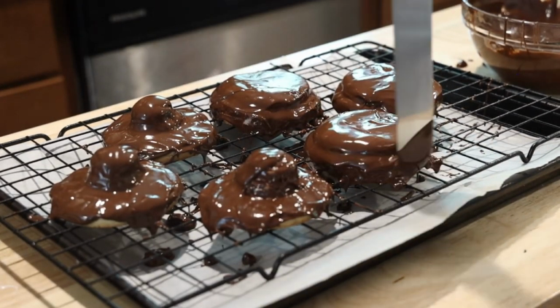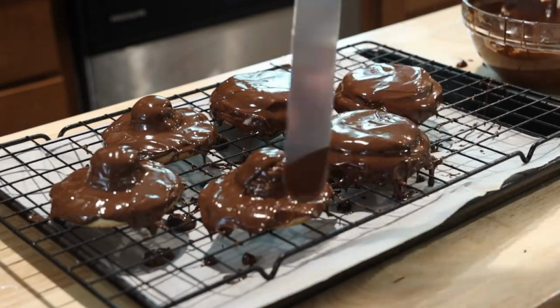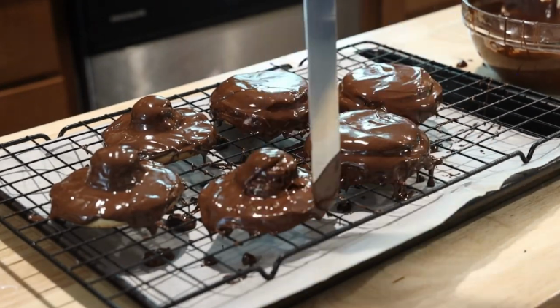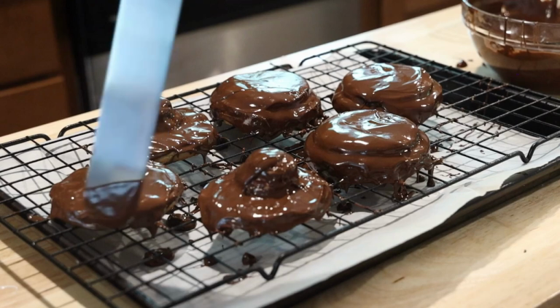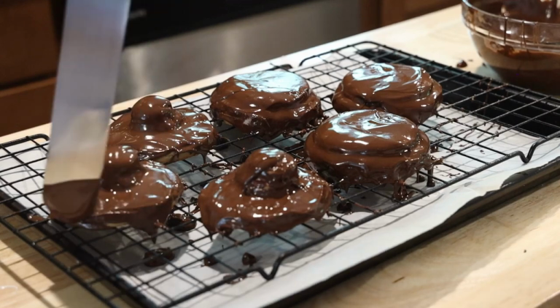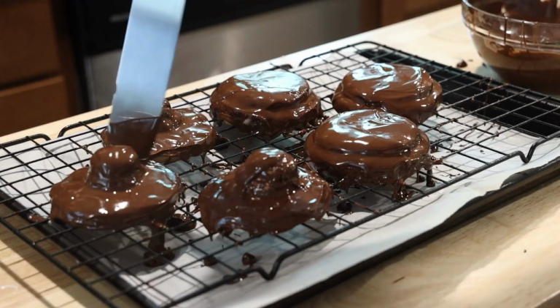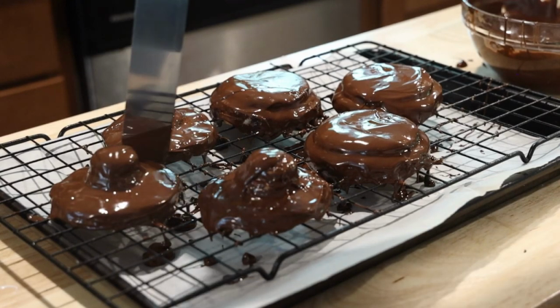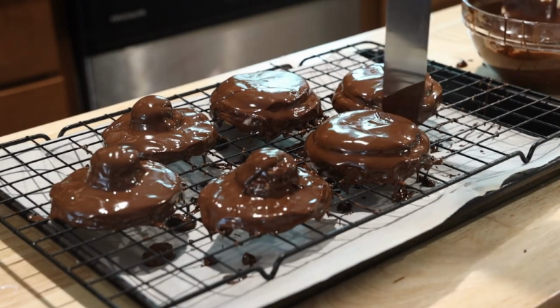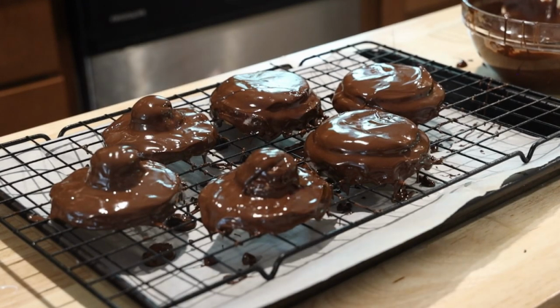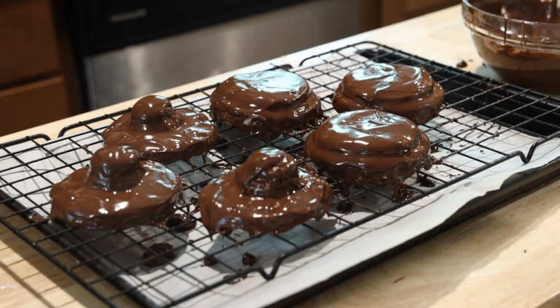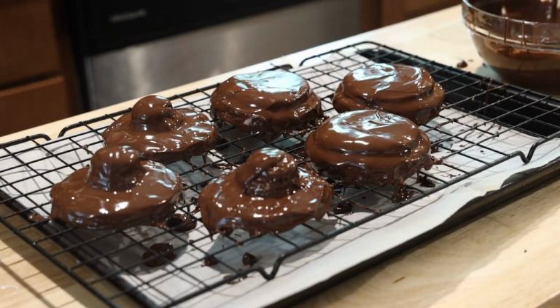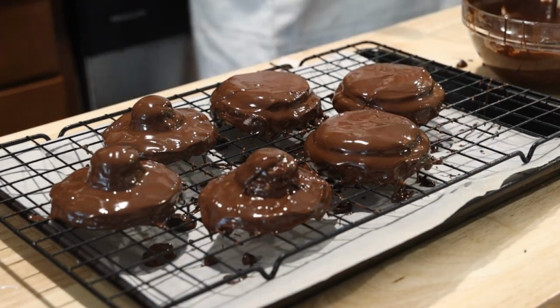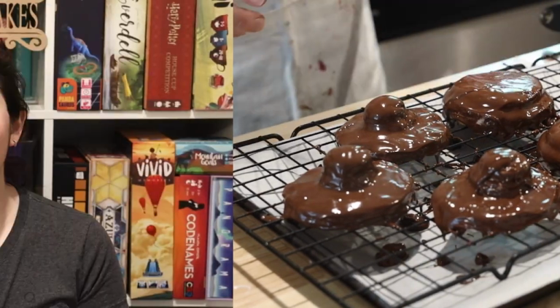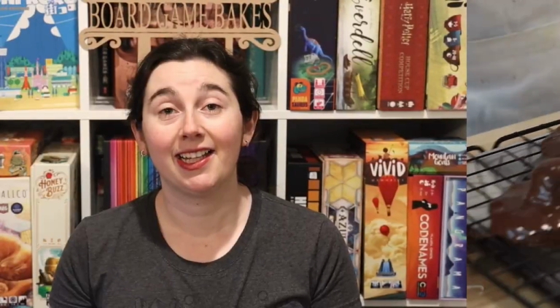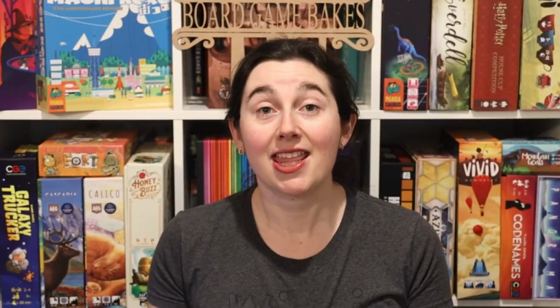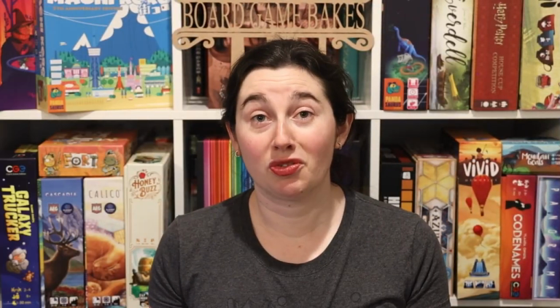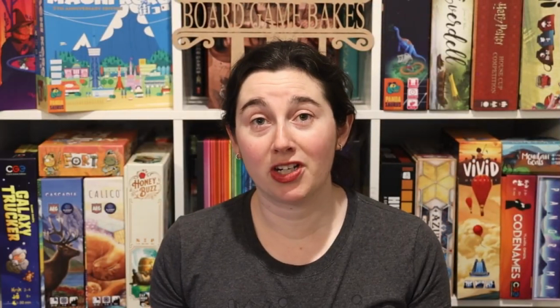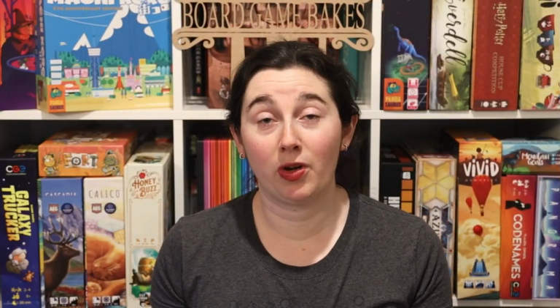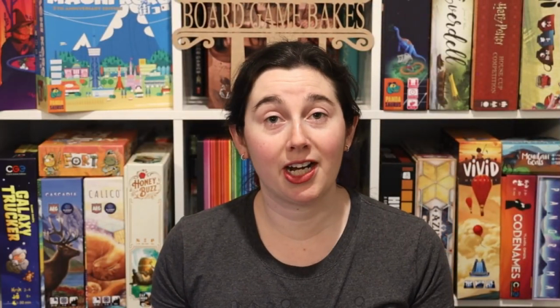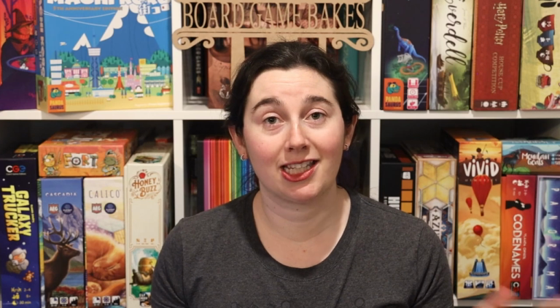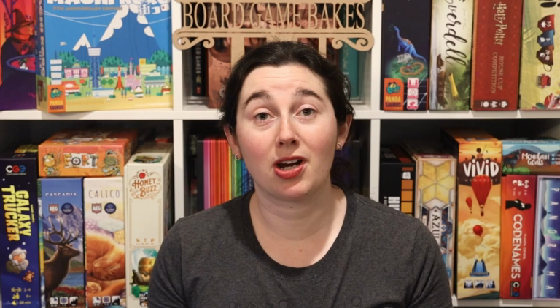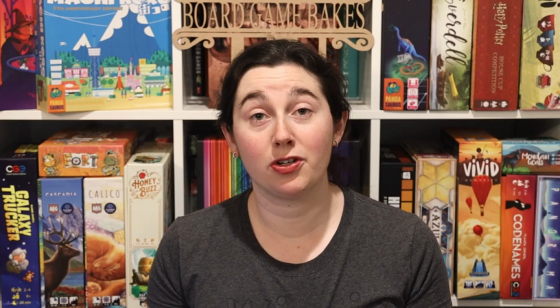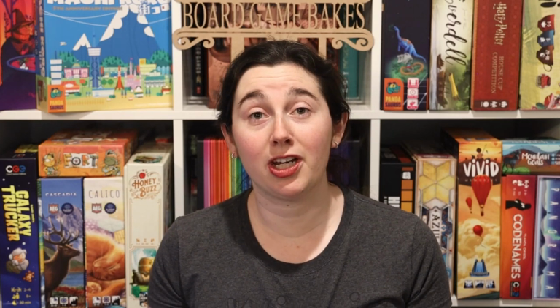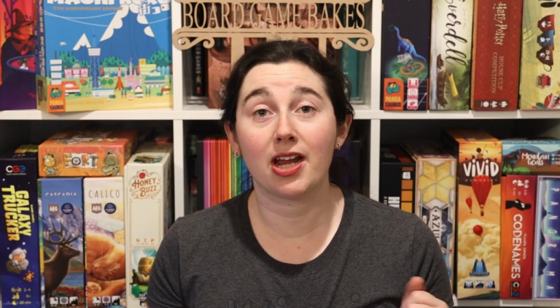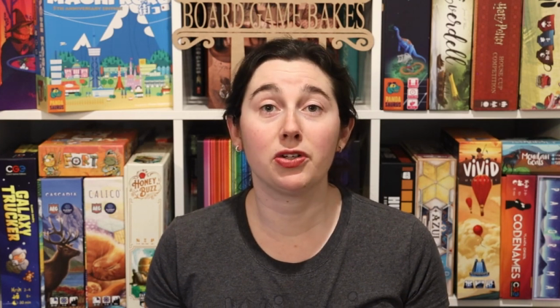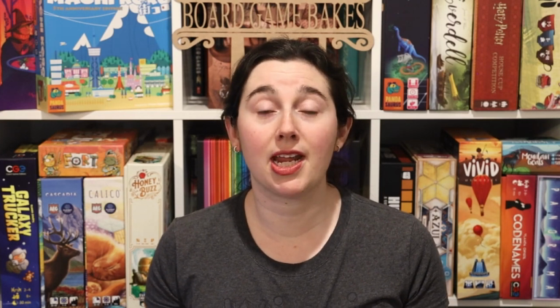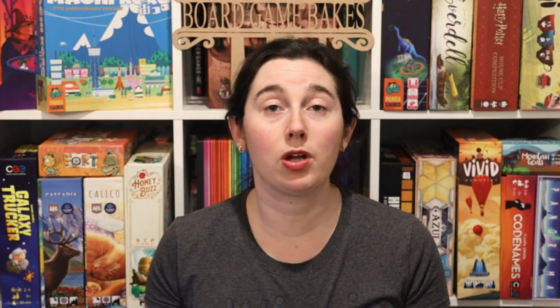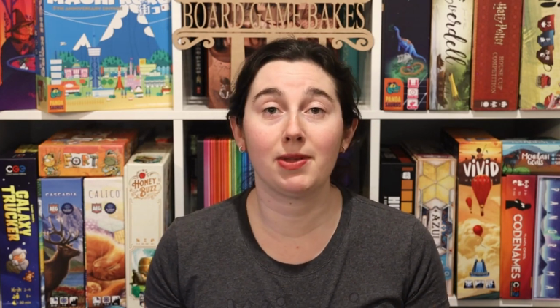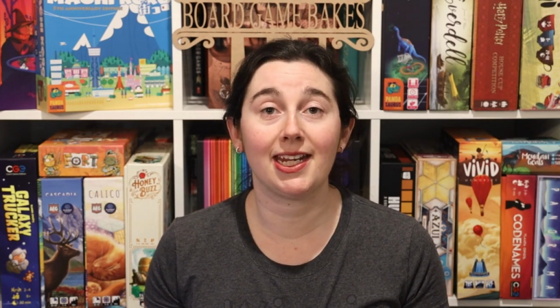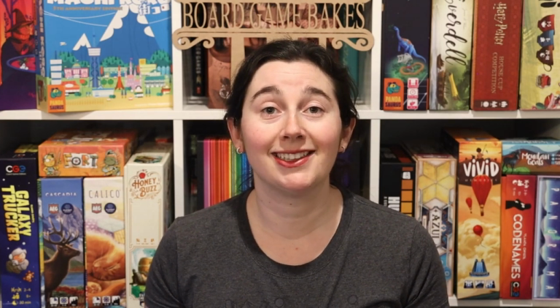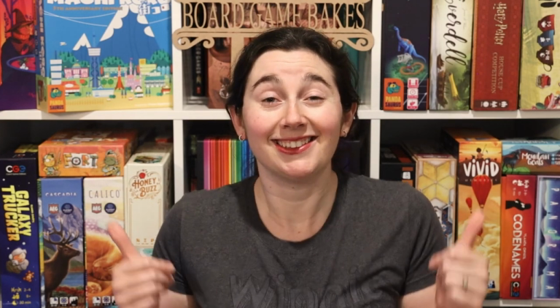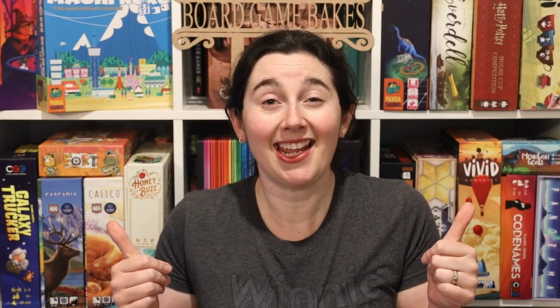Our top and bottom are ready — time for the difficult part. Thanks for watching. While you're here, hit subscribe for new videos every Tuesday at 12pm EST.